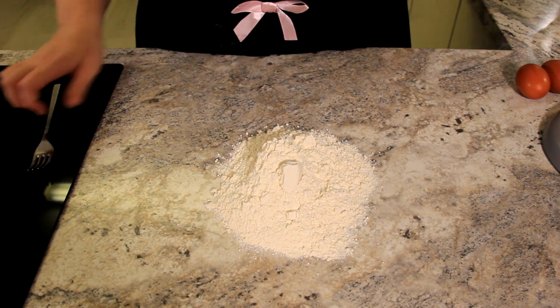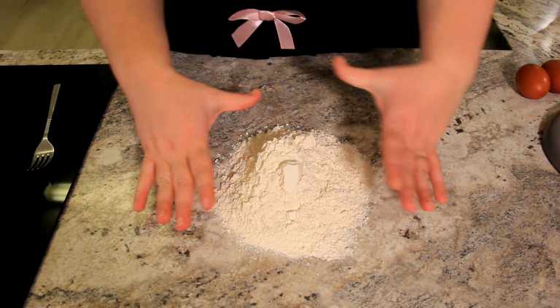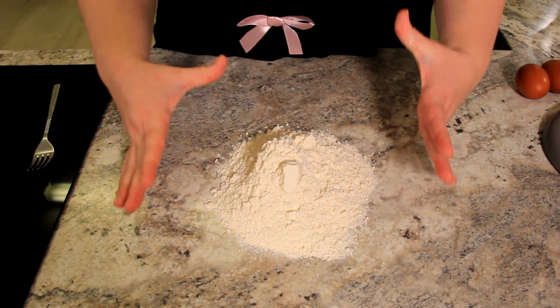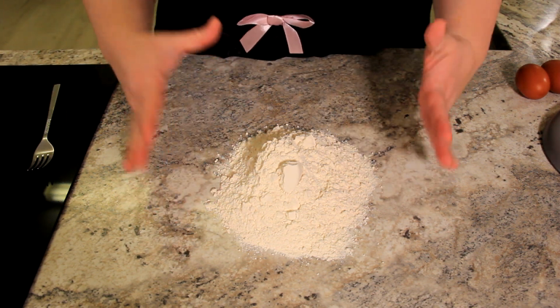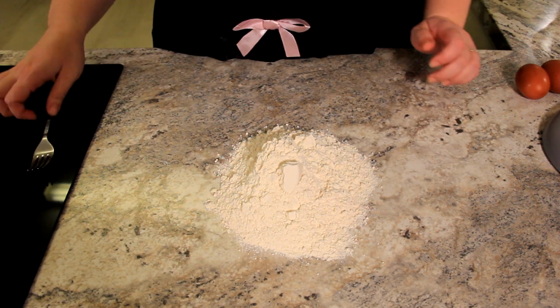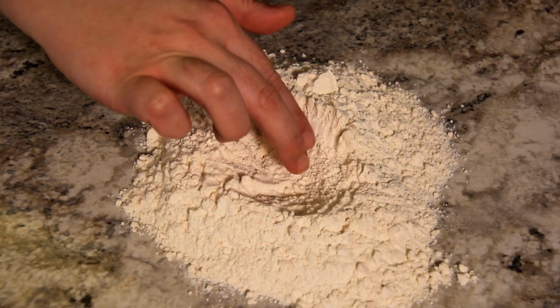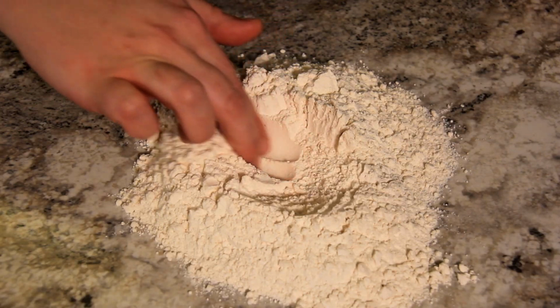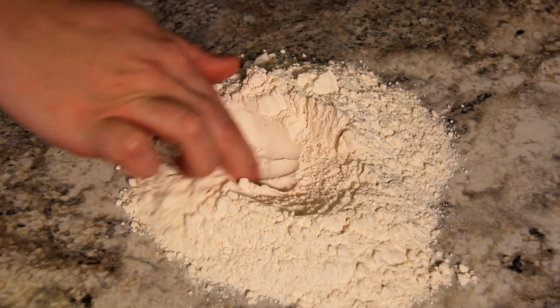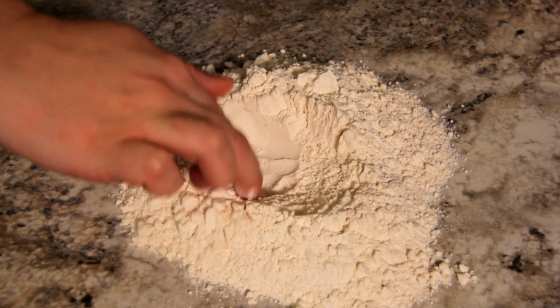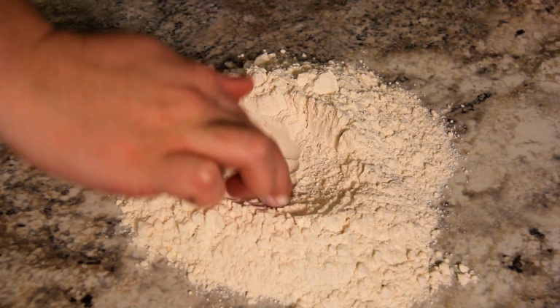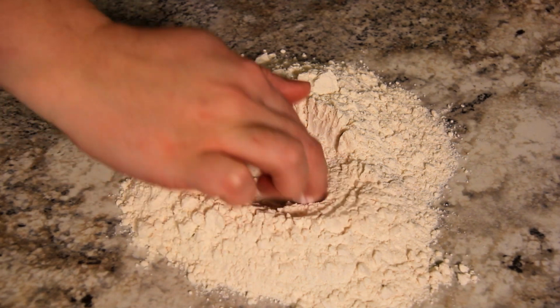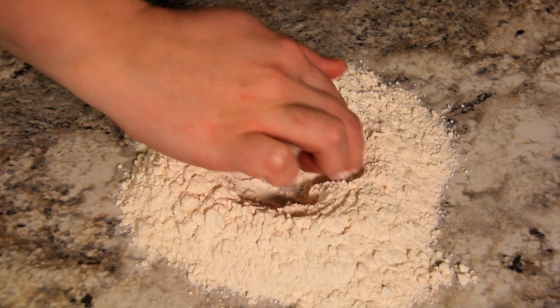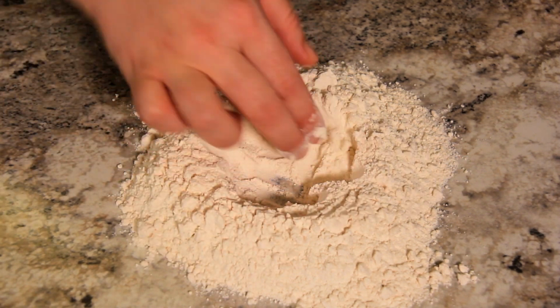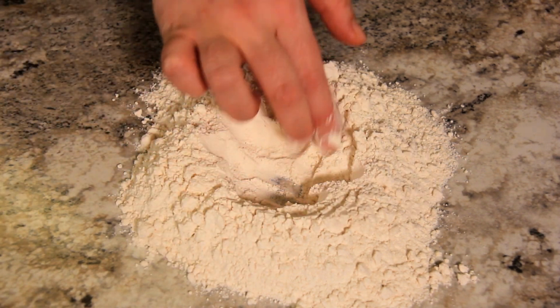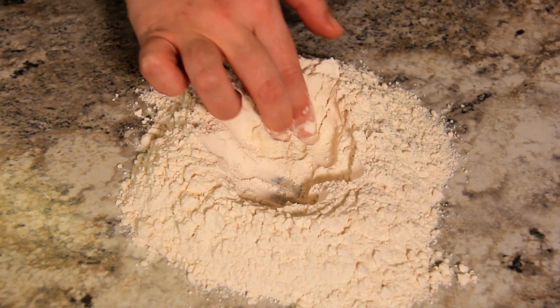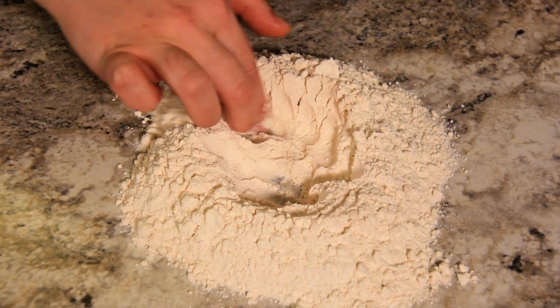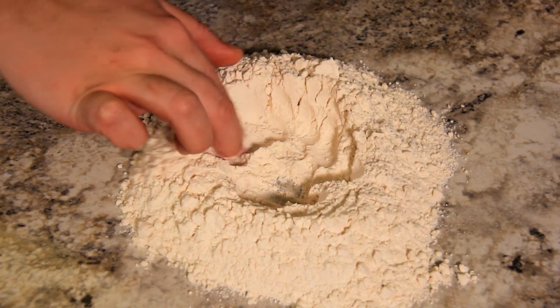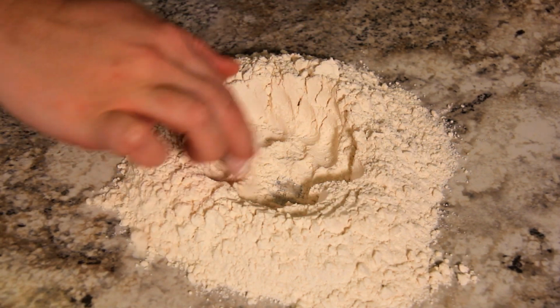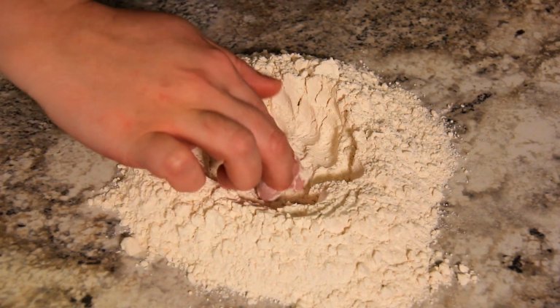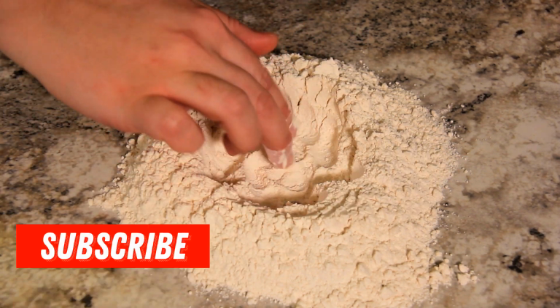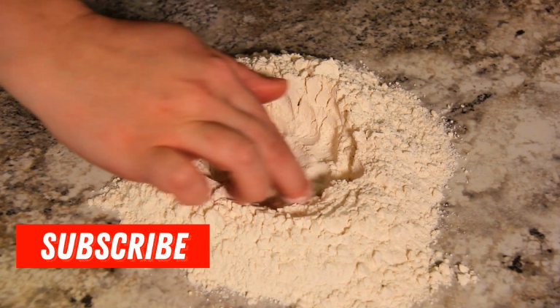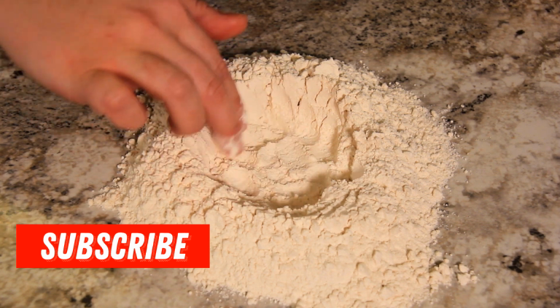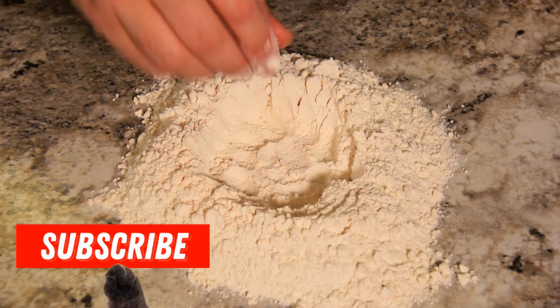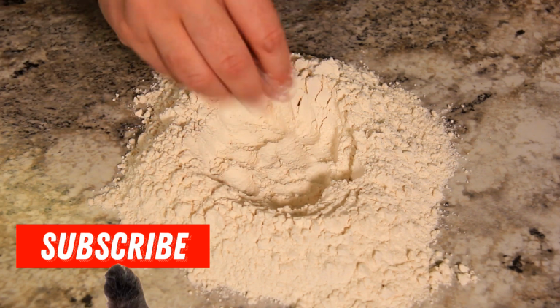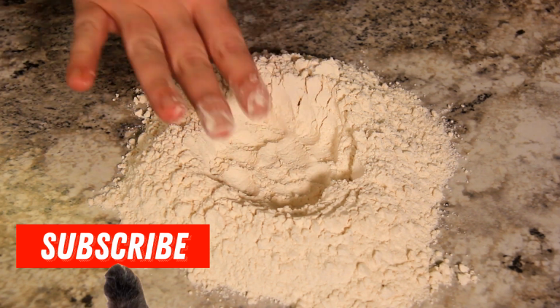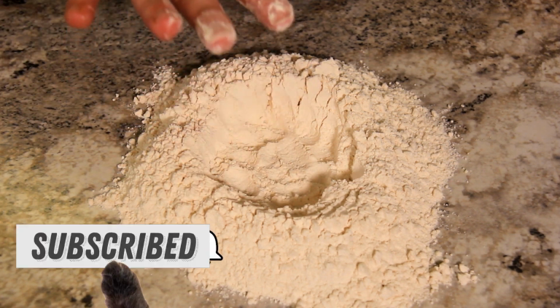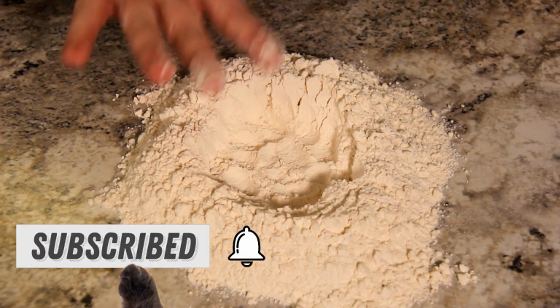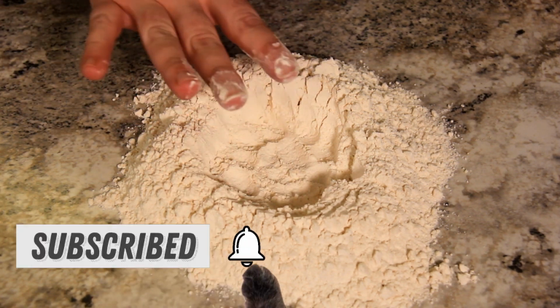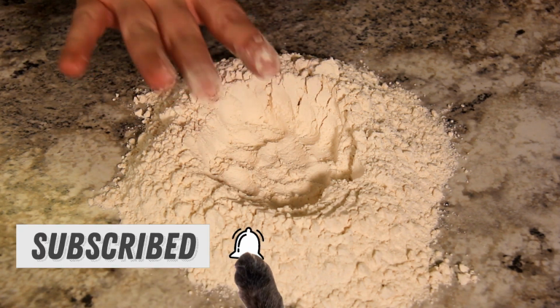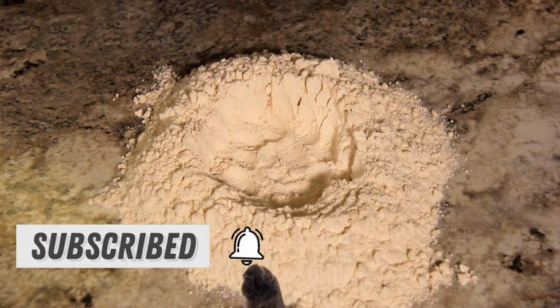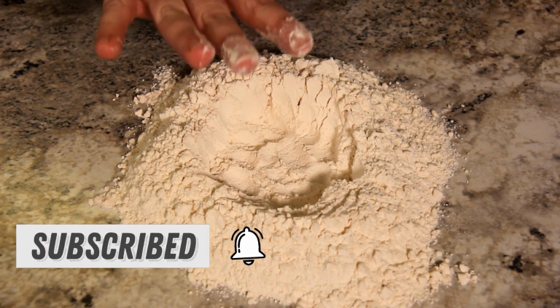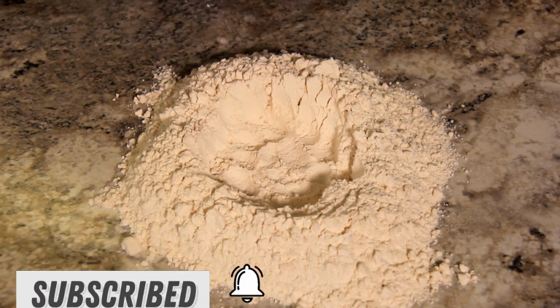So we're going to start with our flour on our board and you're going to make a well in the middle of that flour. This is enough pasta for two people. I've used 100 grams of flour per person and one egg per person.